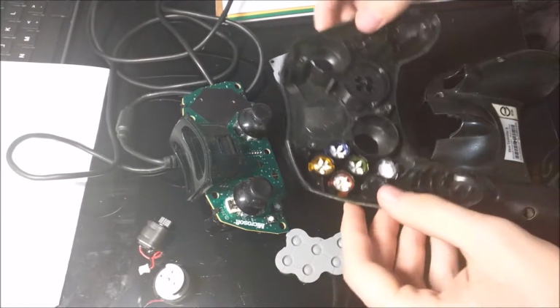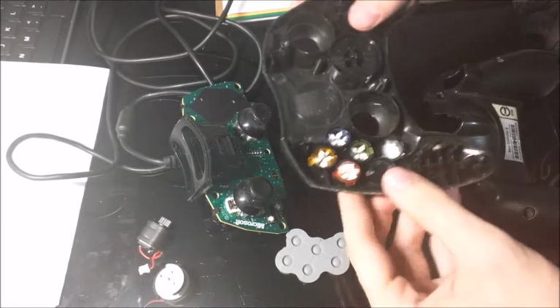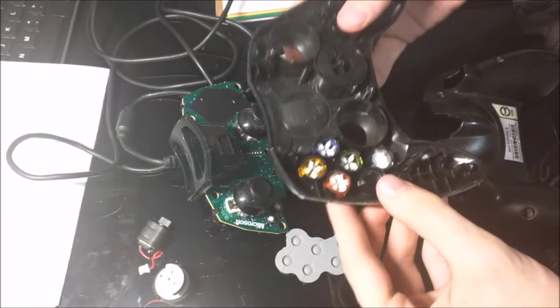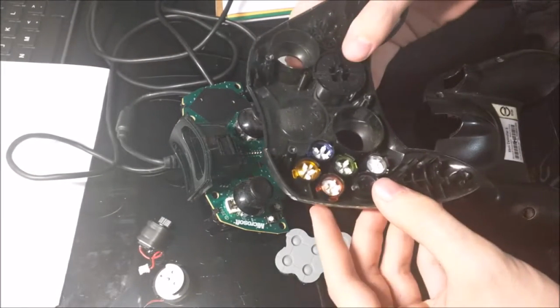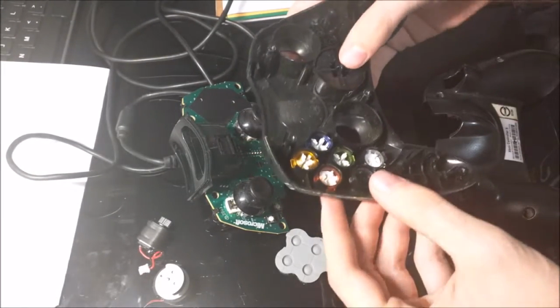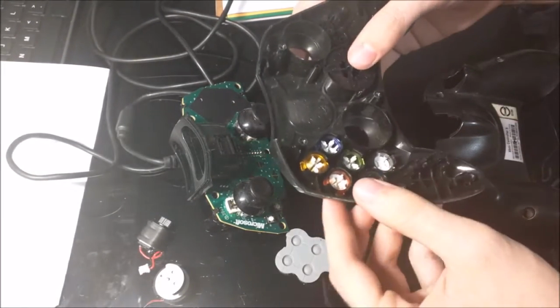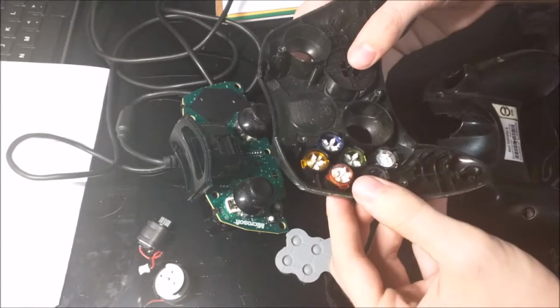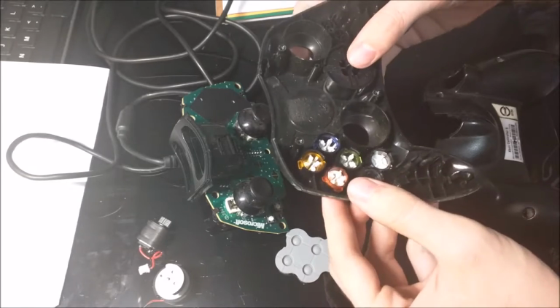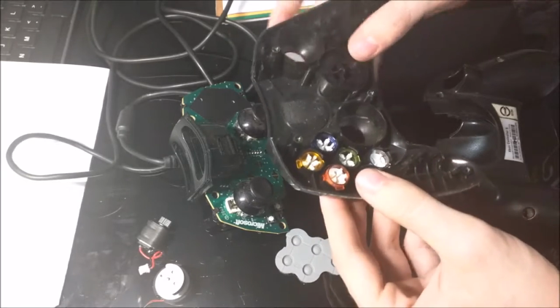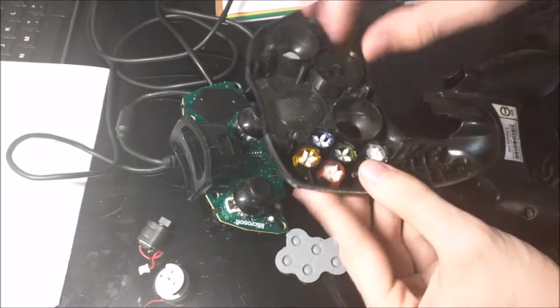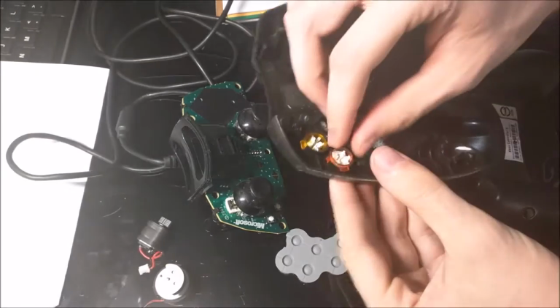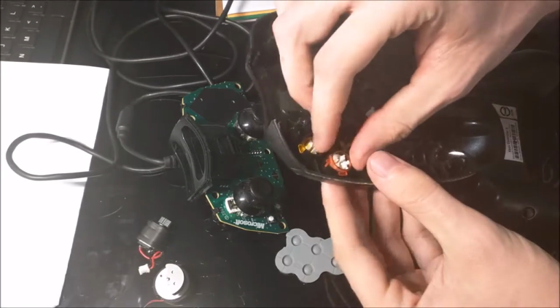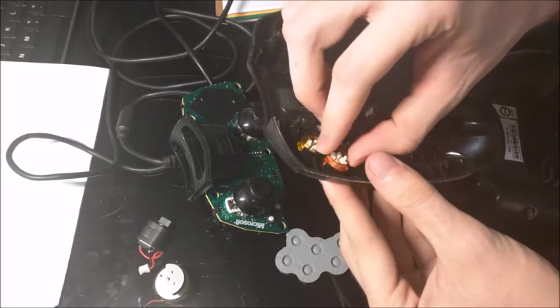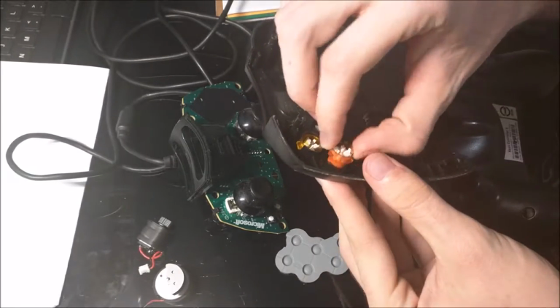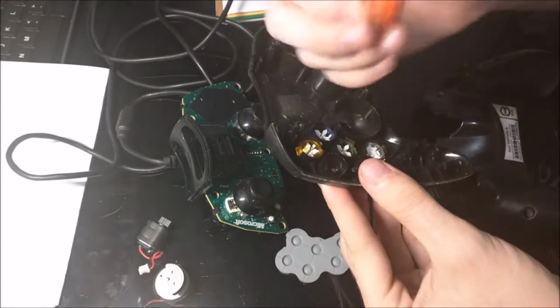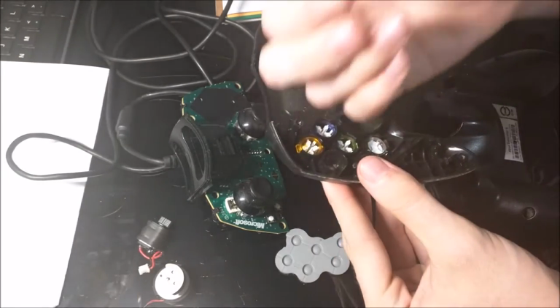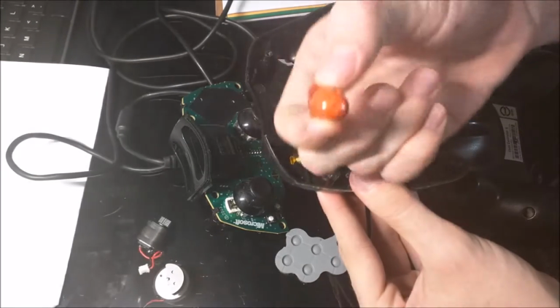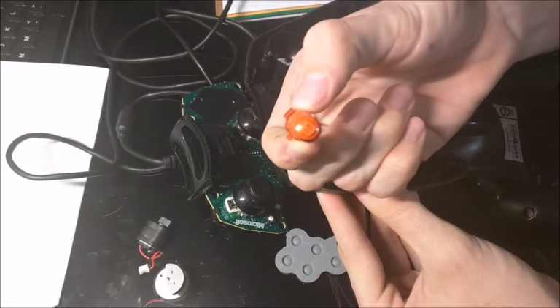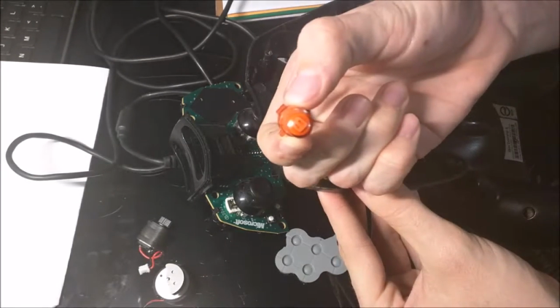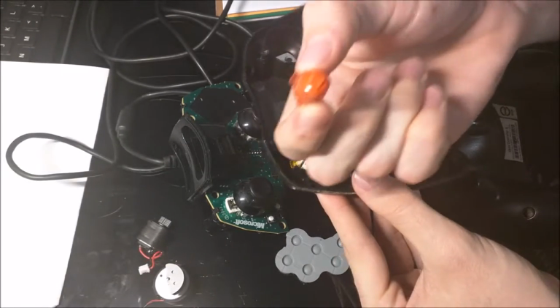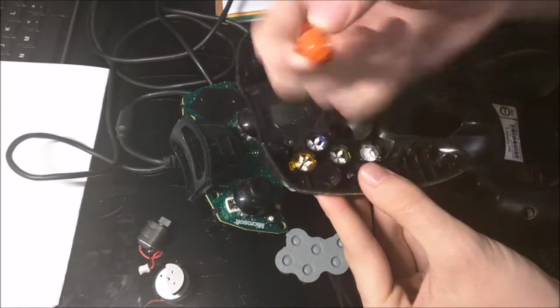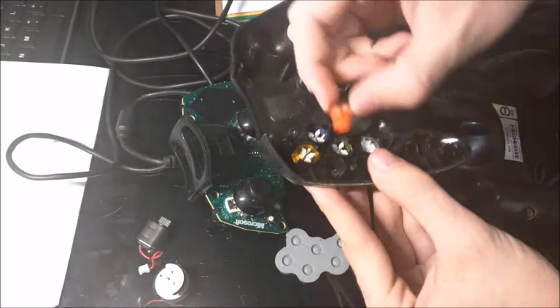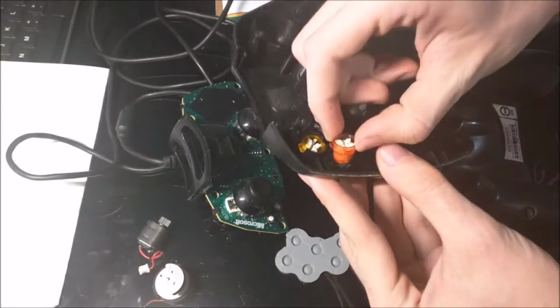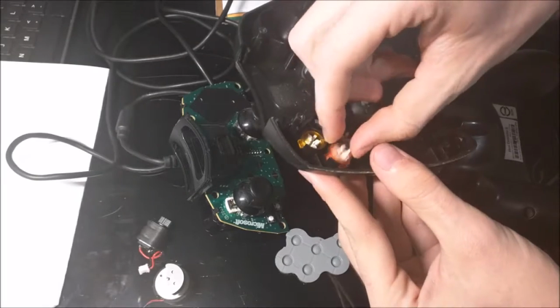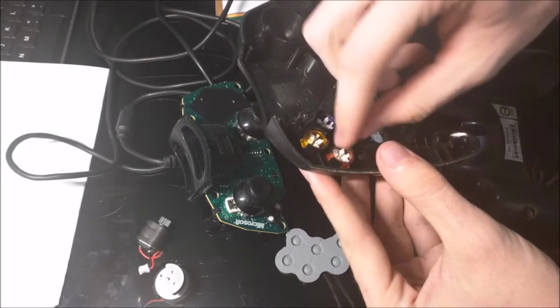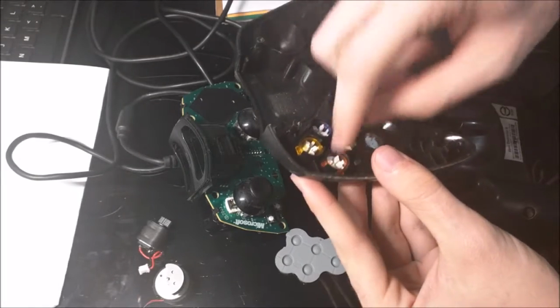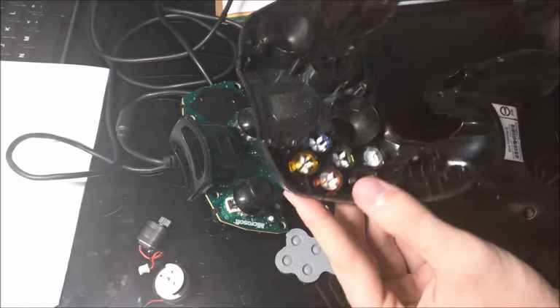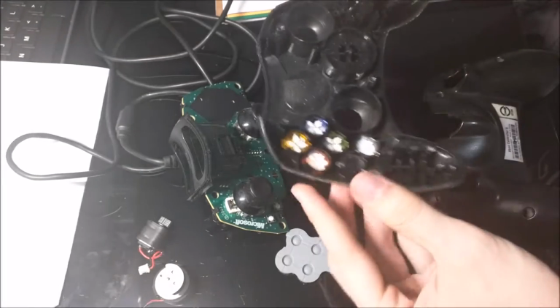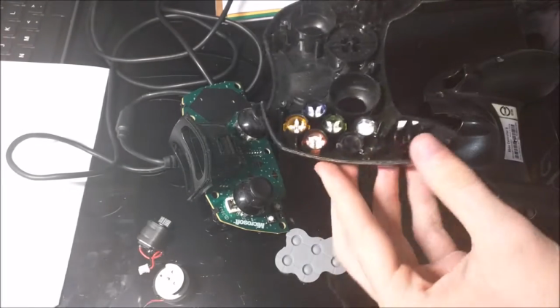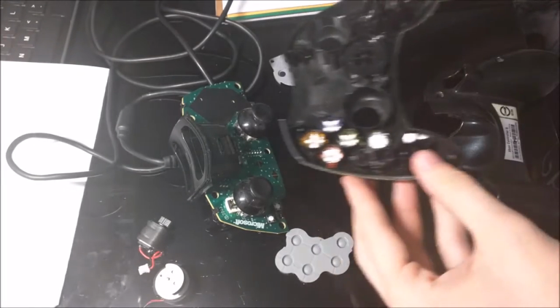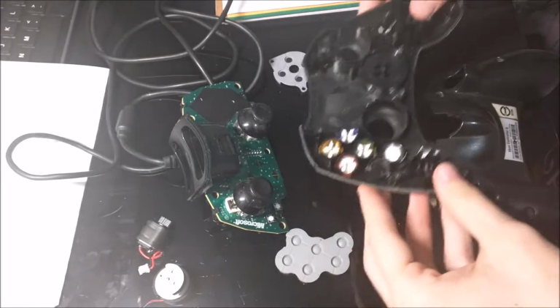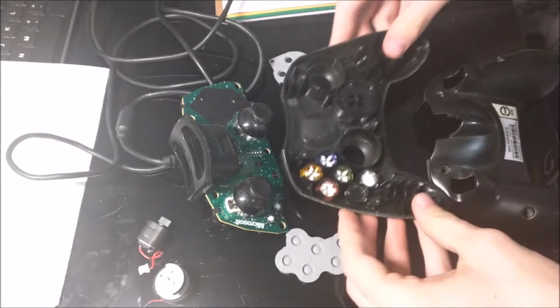I won't bother really taking out the buttons — they're a little picky to take out and put back in.